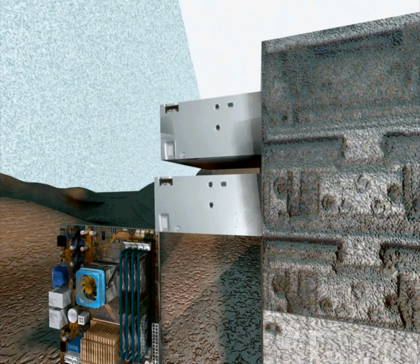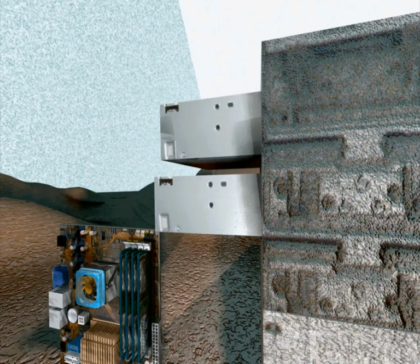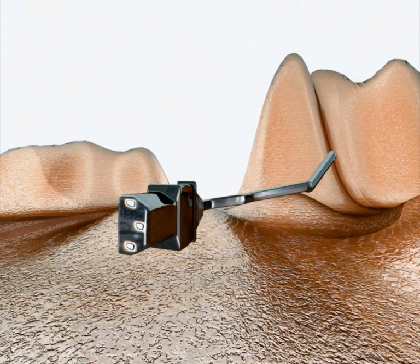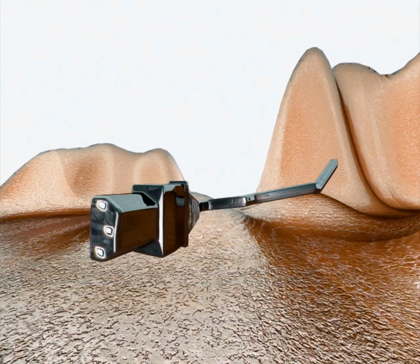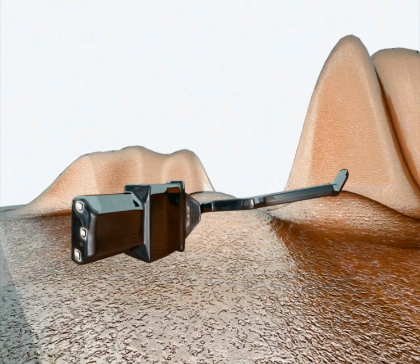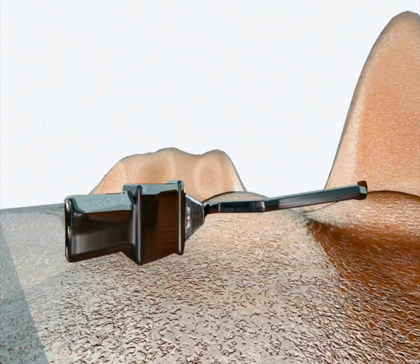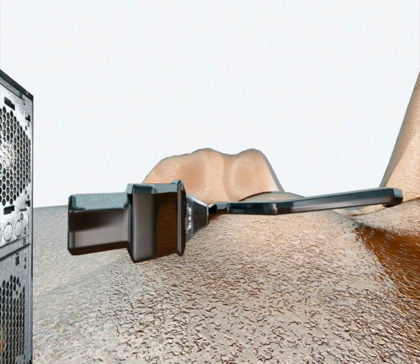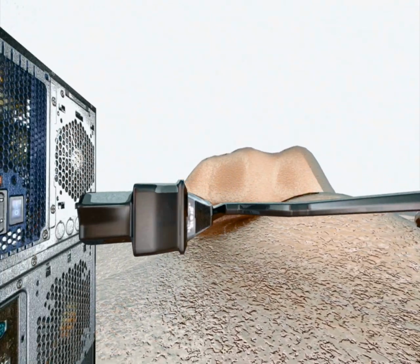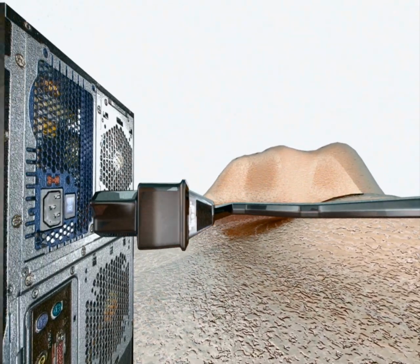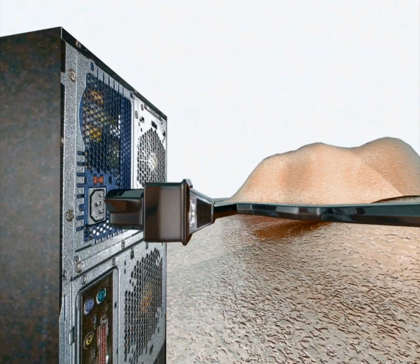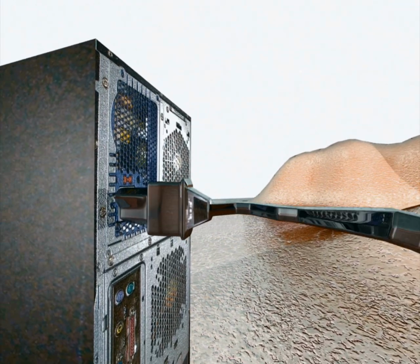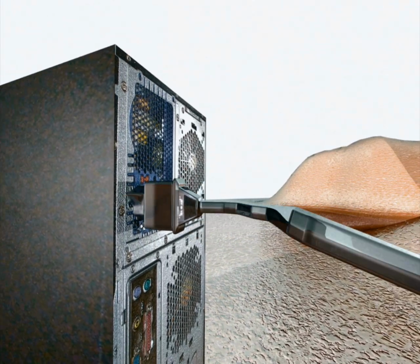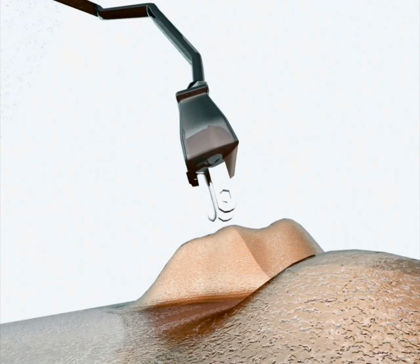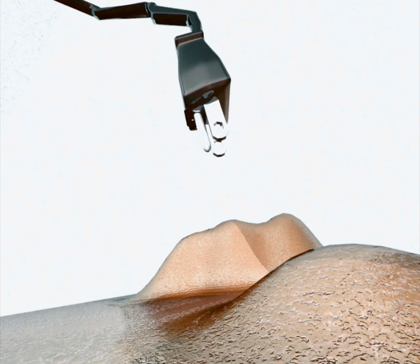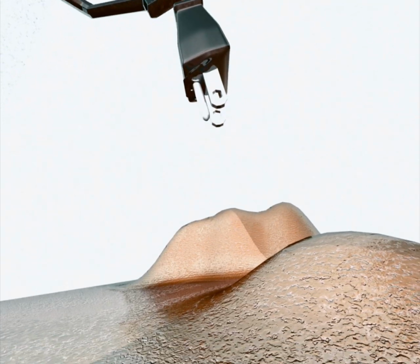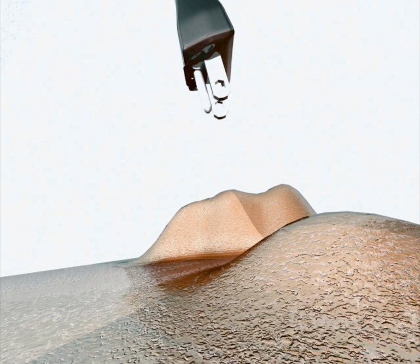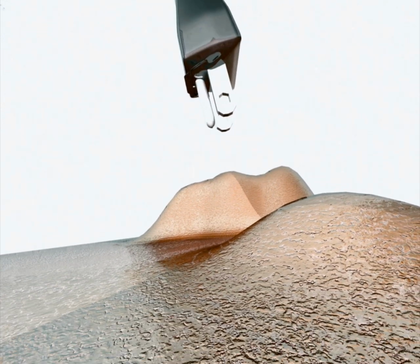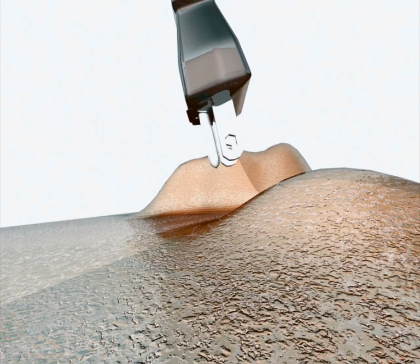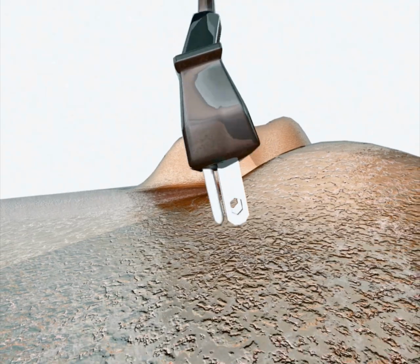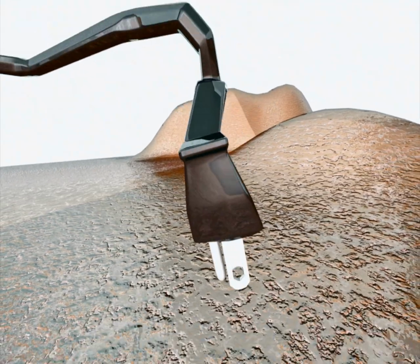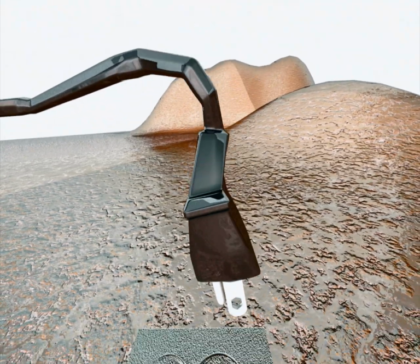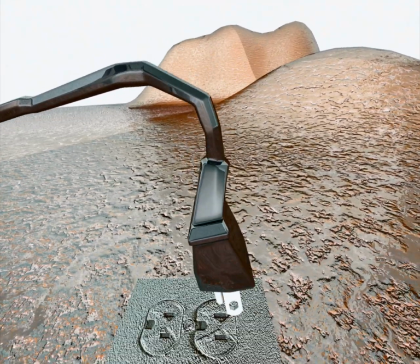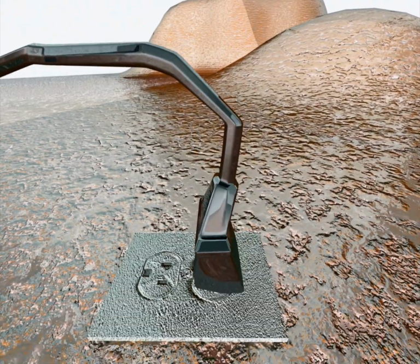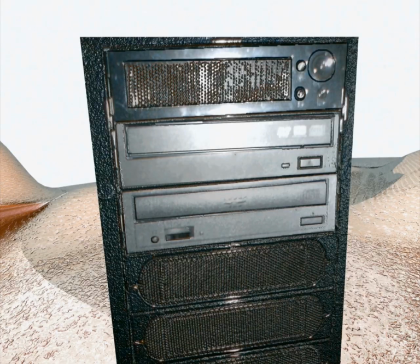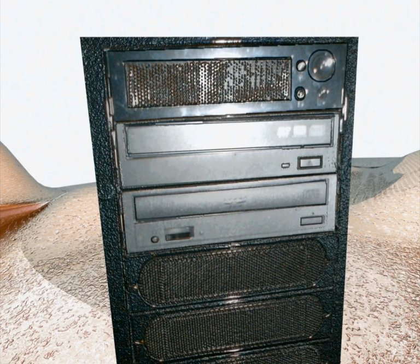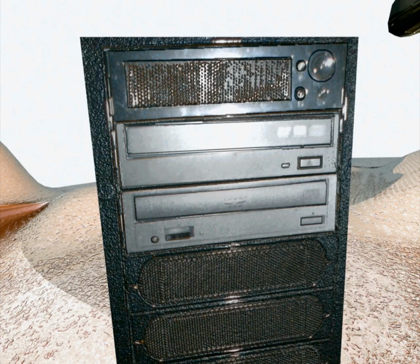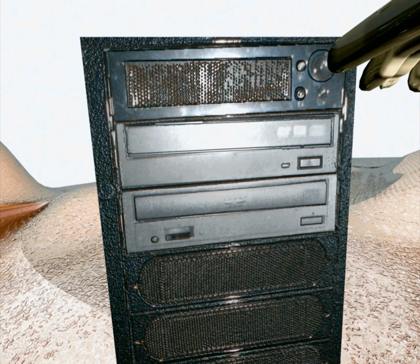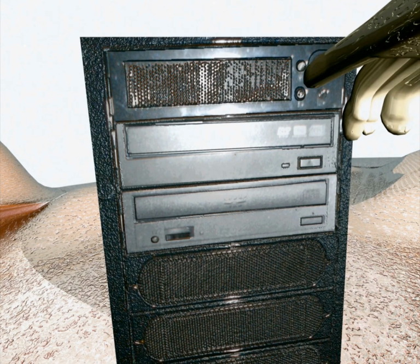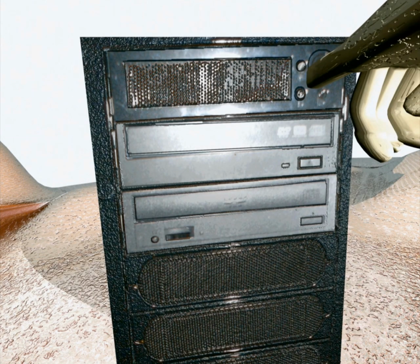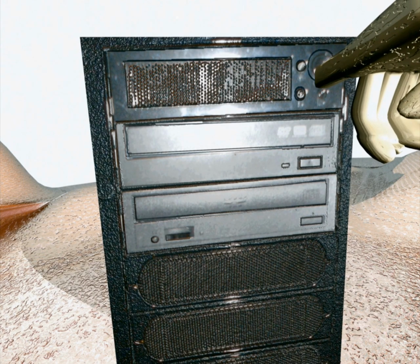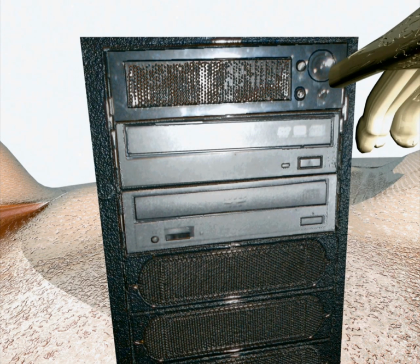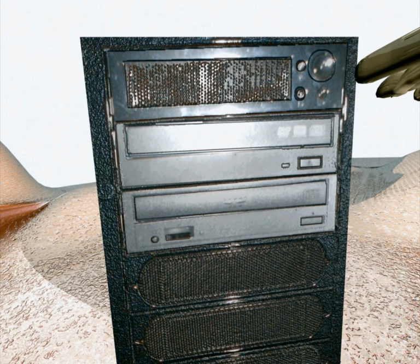Finally, once you get everything in the computer and you get all the cables hooked up and all that fun stuff, then the power cable gets plugged into the wall. And there's a power button on the front of the computer that starts the computer sometimes.